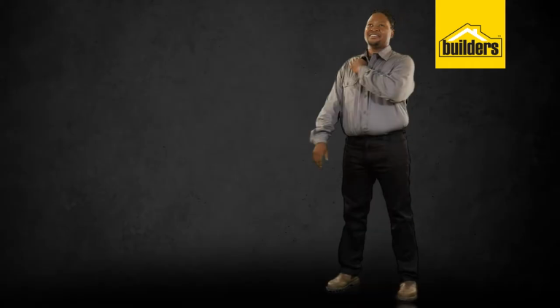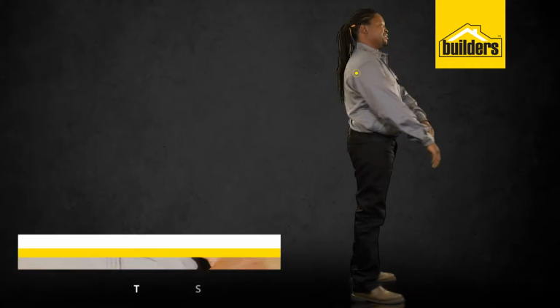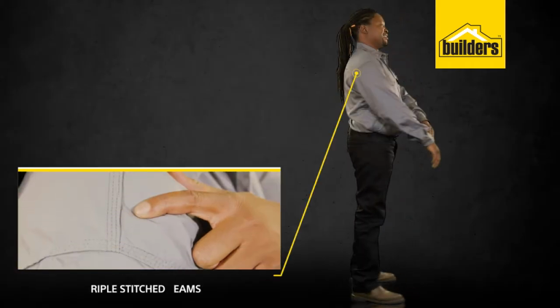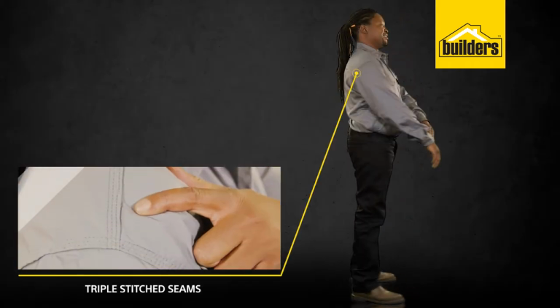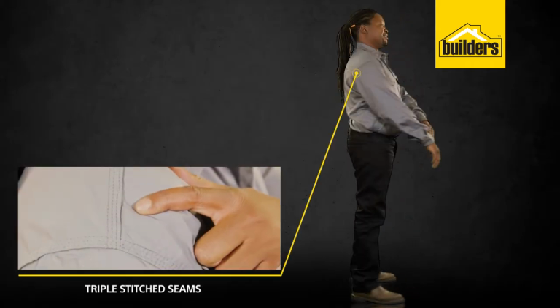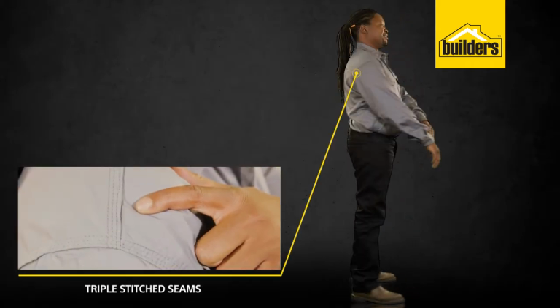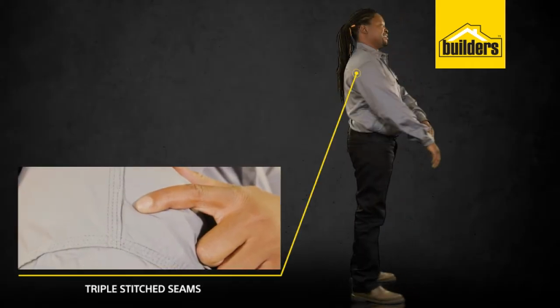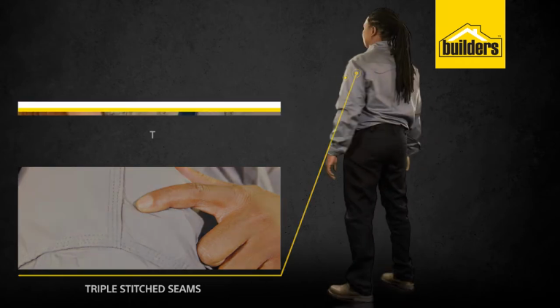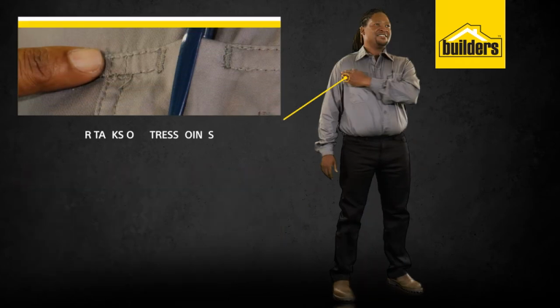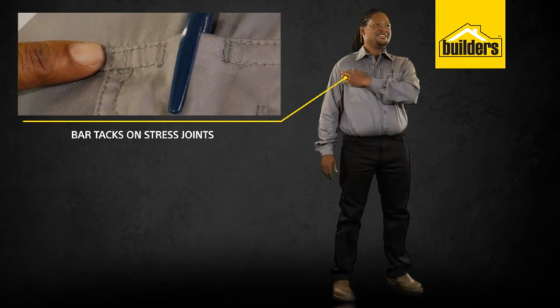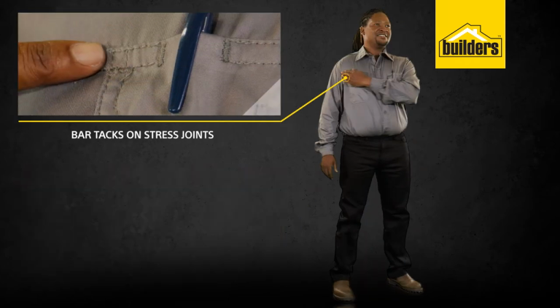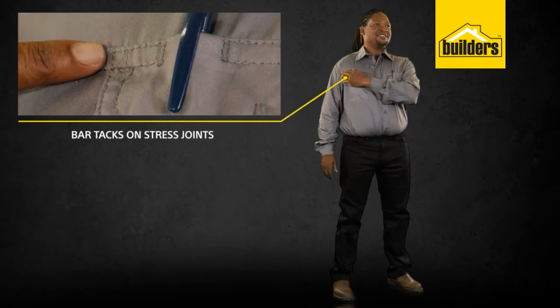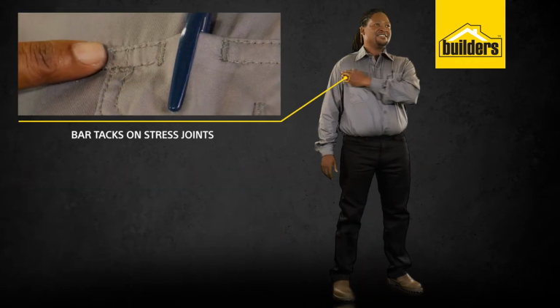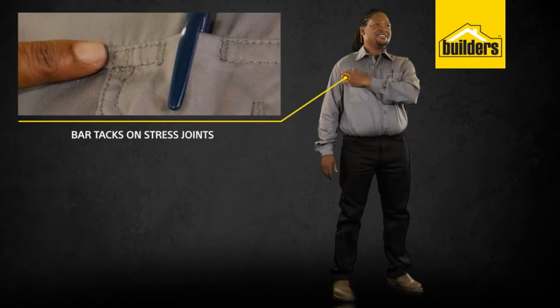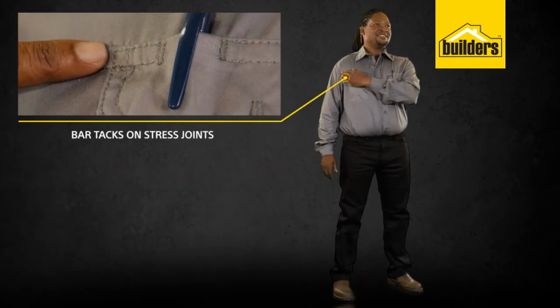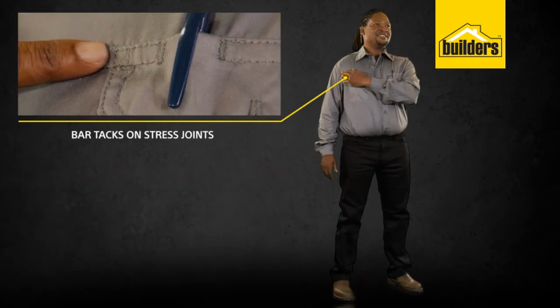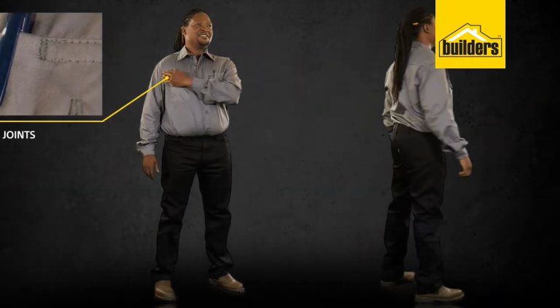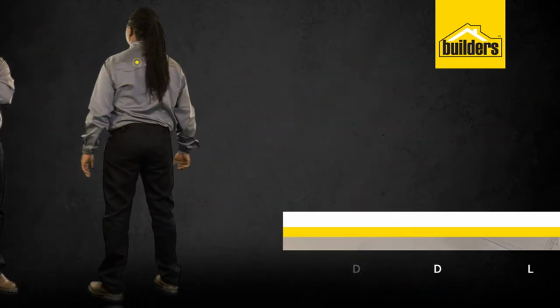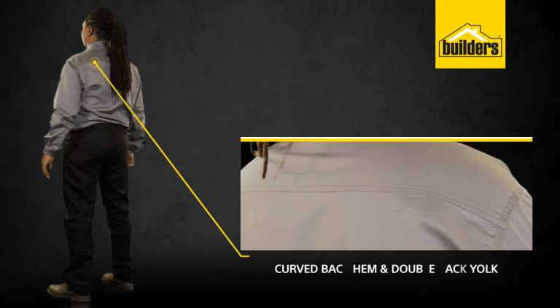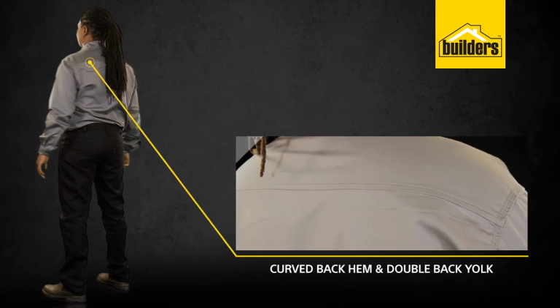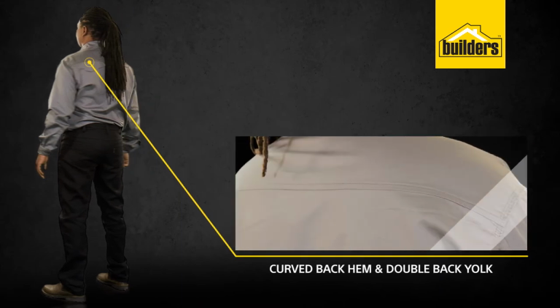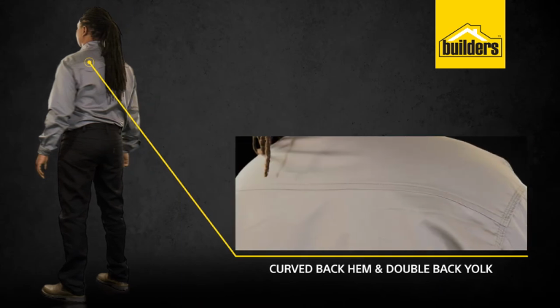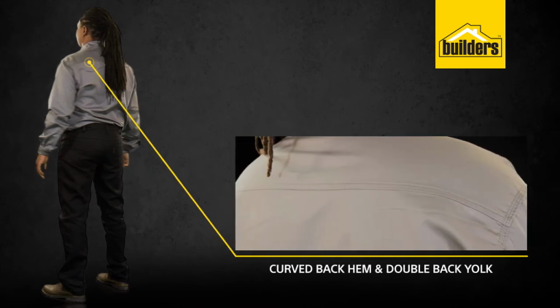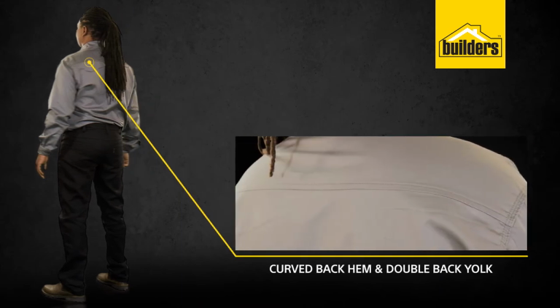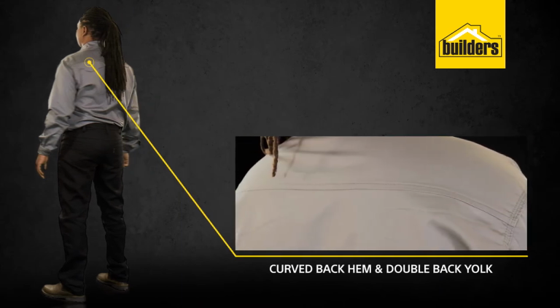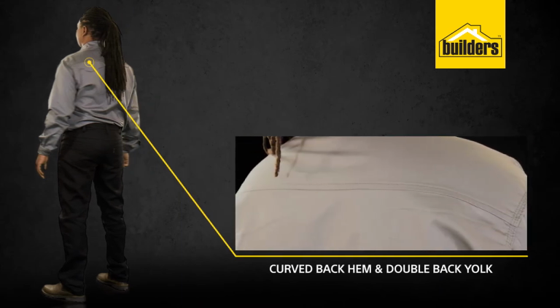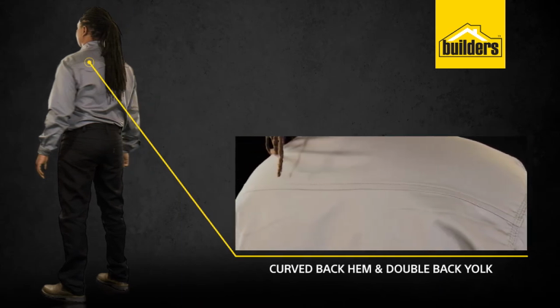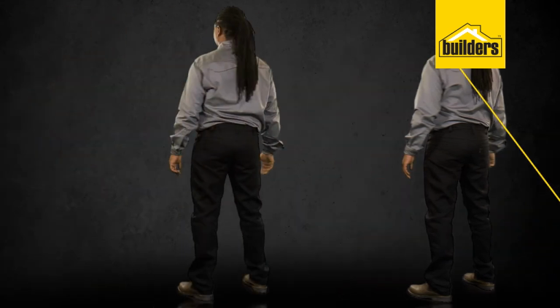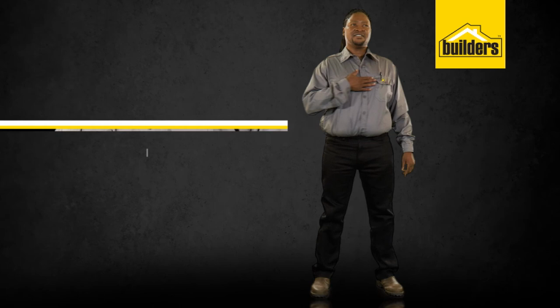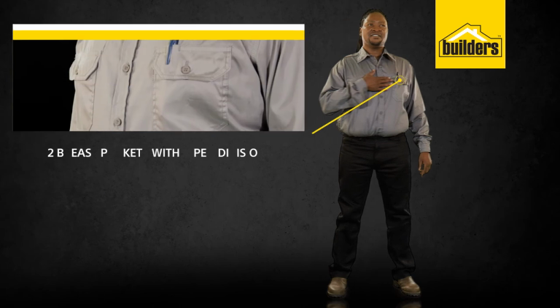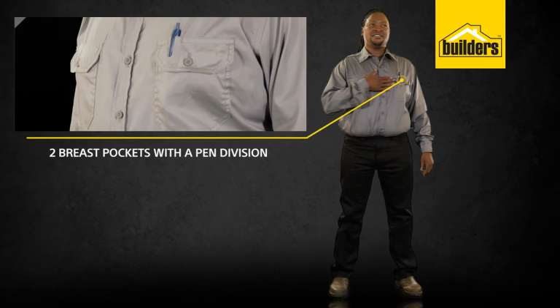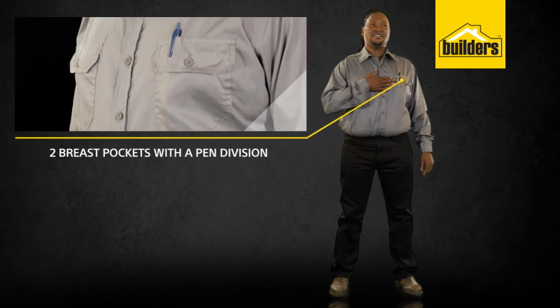It has triple stitch seams and bar tacks on the stress points, a curved back hem with double back yoke, and two breast pockets with a pen division.